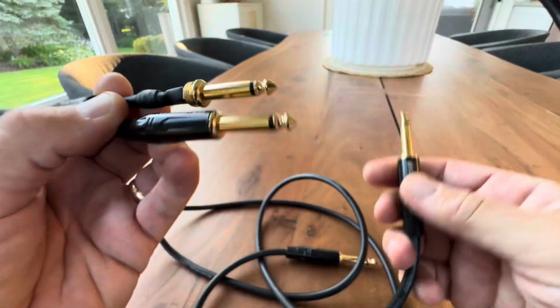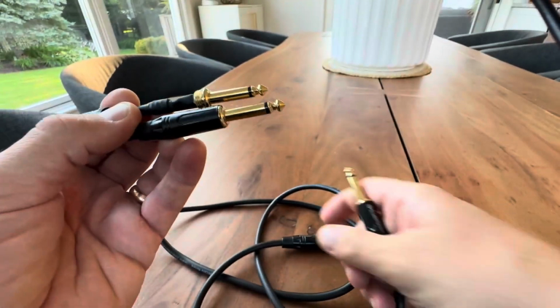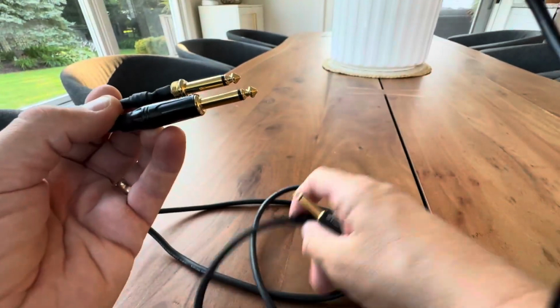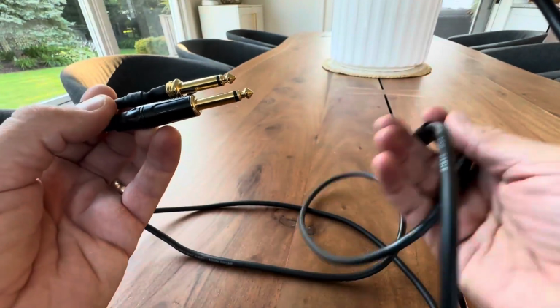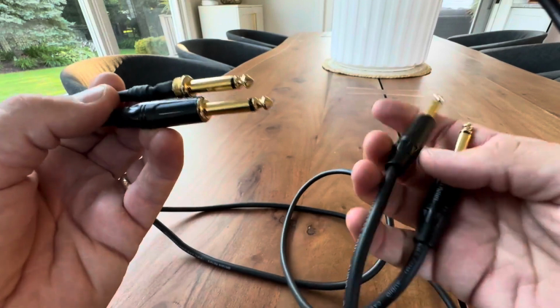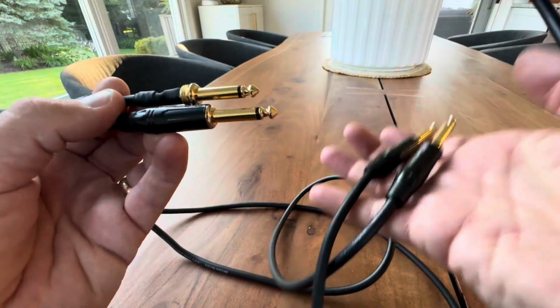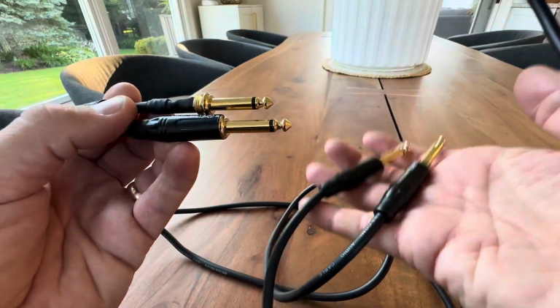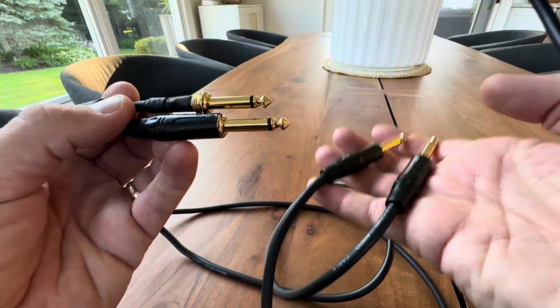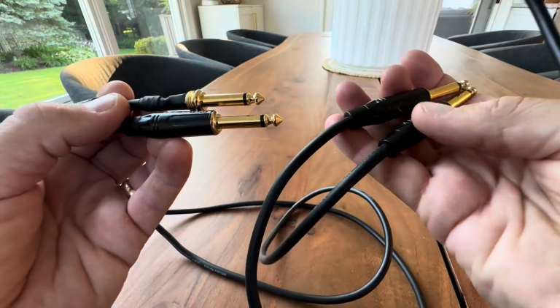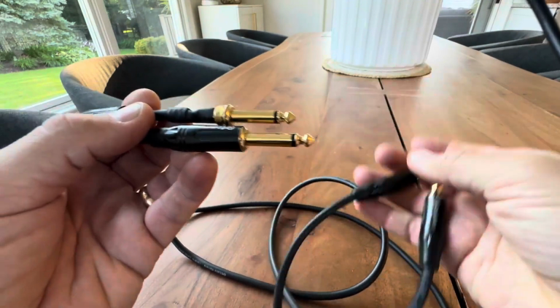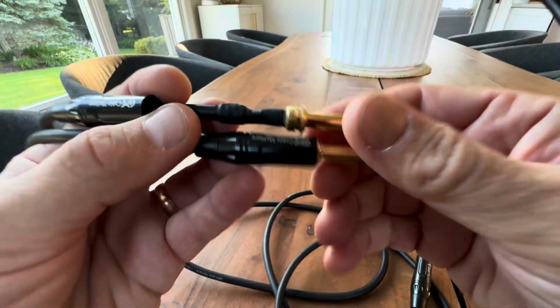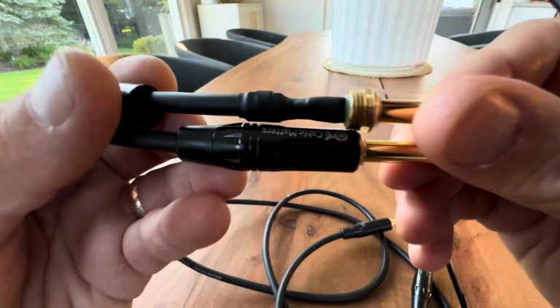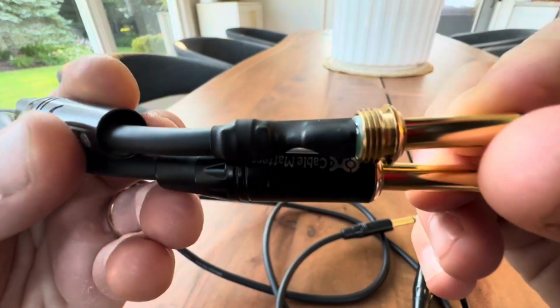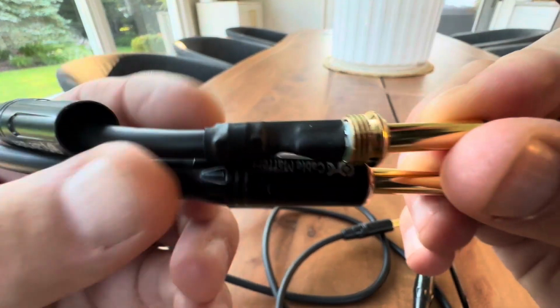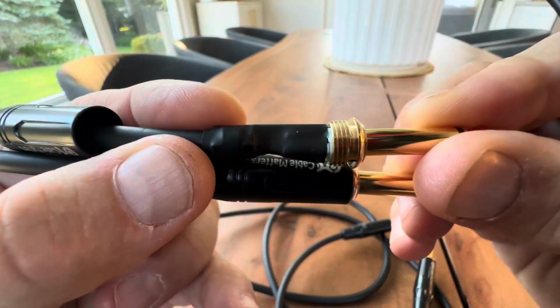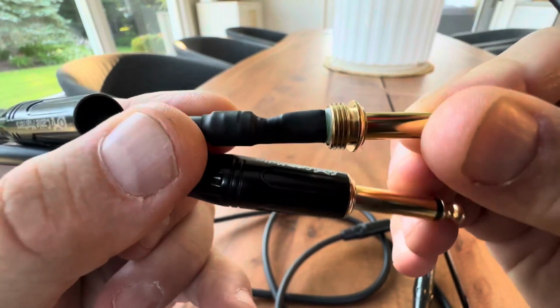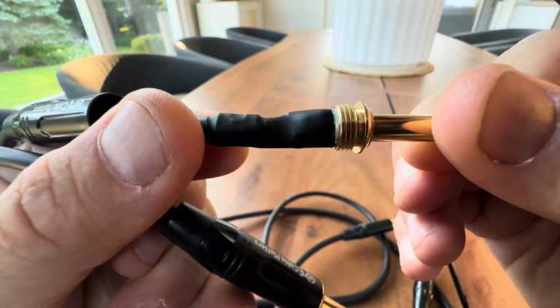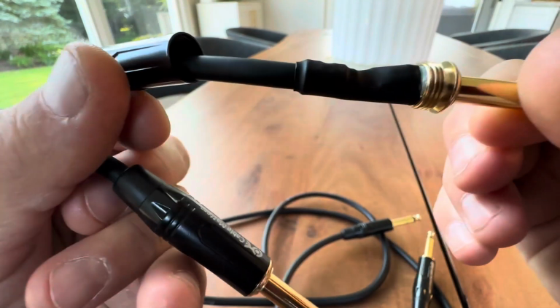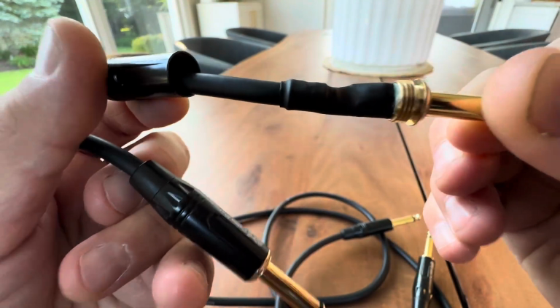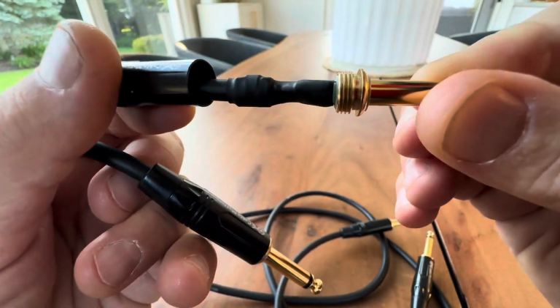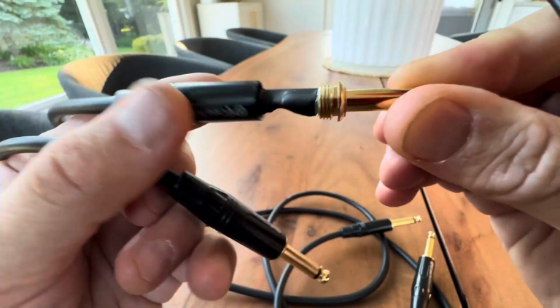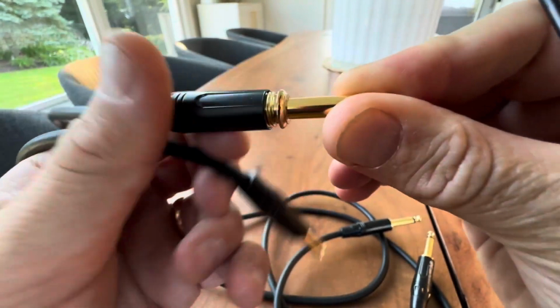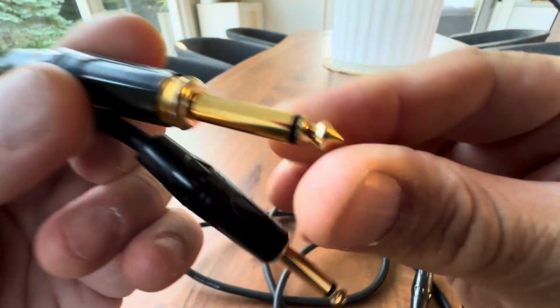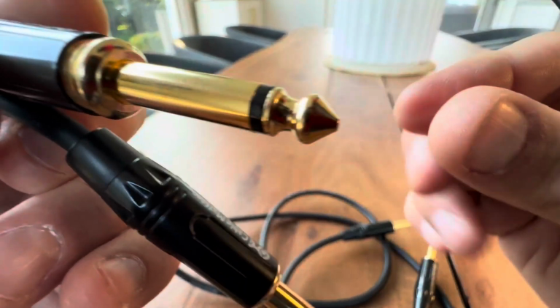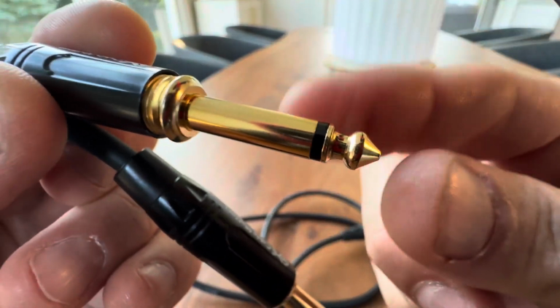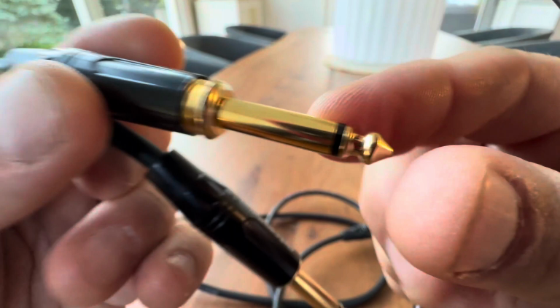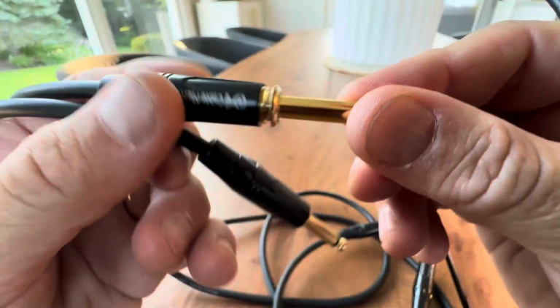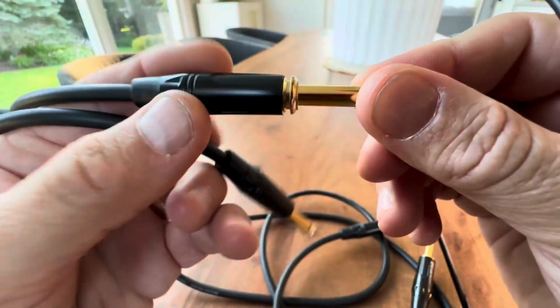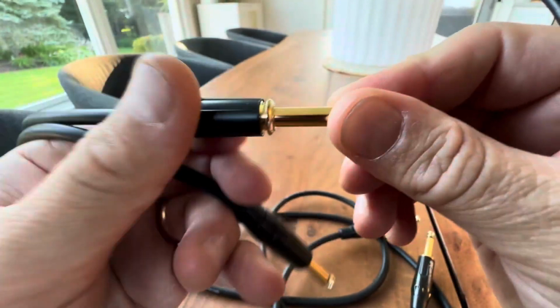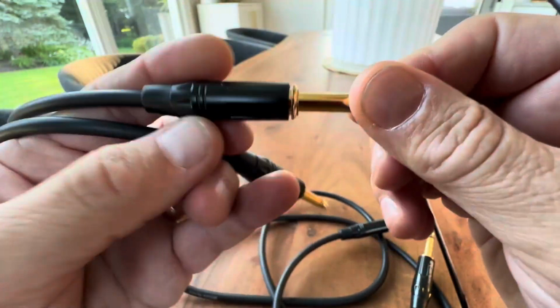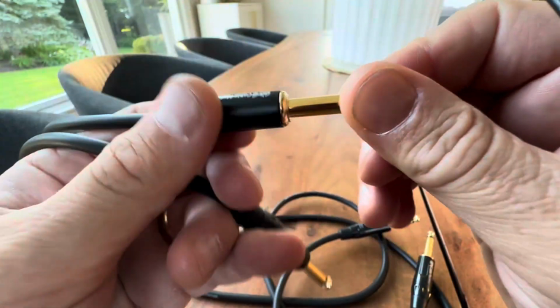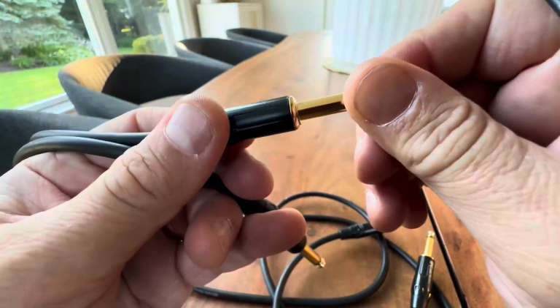I'm really happy with these. They're heavy-duty and feel quality. As you can see right there, shrink-wrapped — that's what you're looking for, guys. So that's beautiful. Gold-plated mono instrument patch cords.